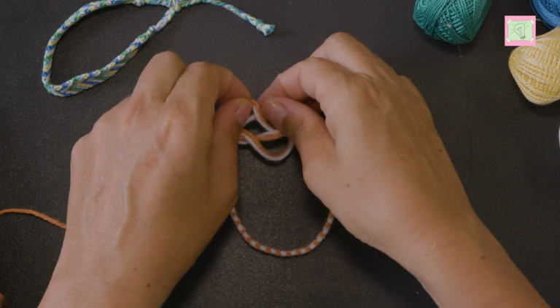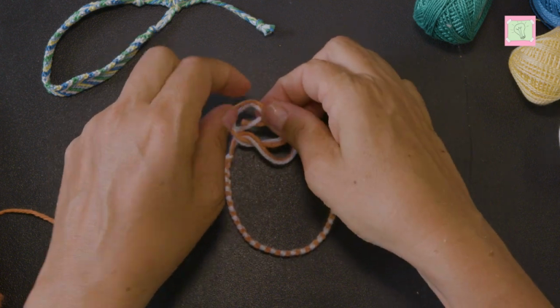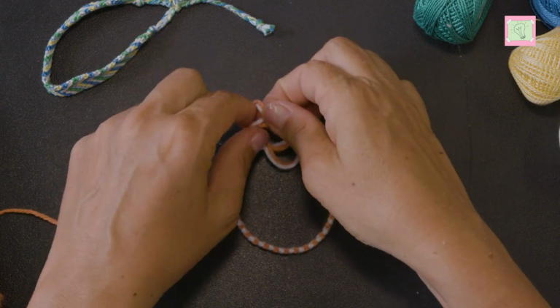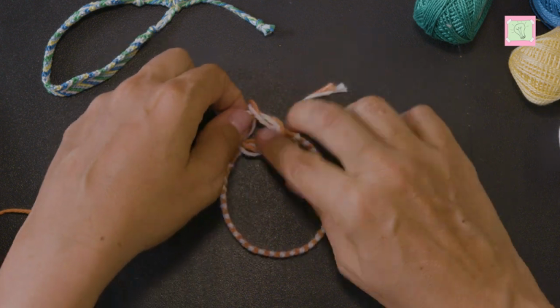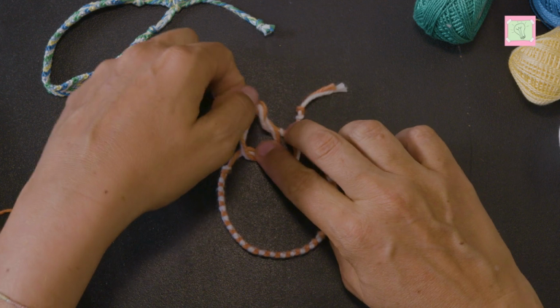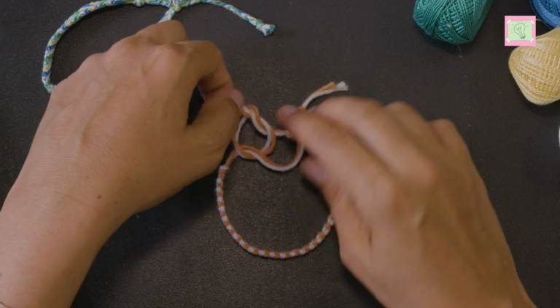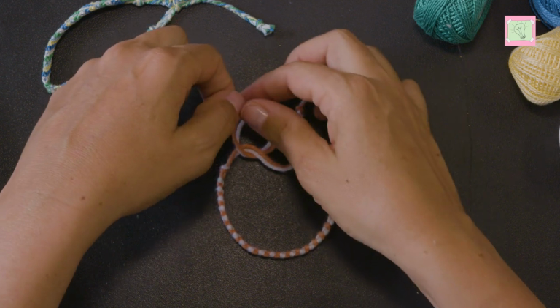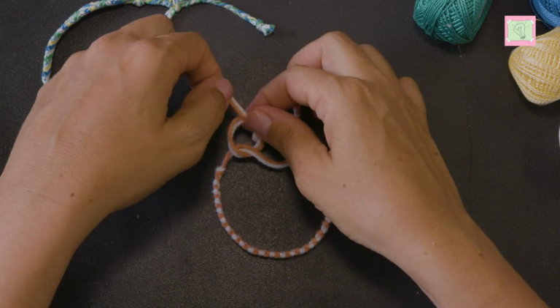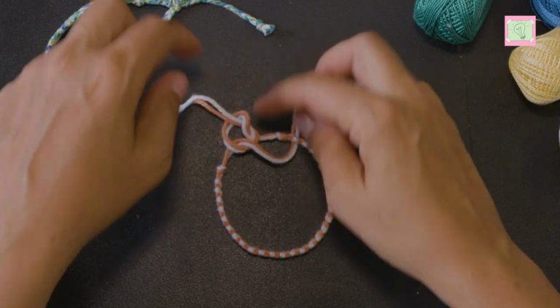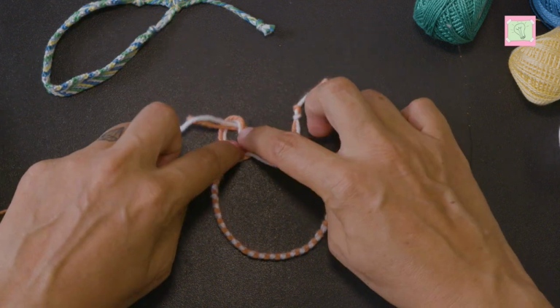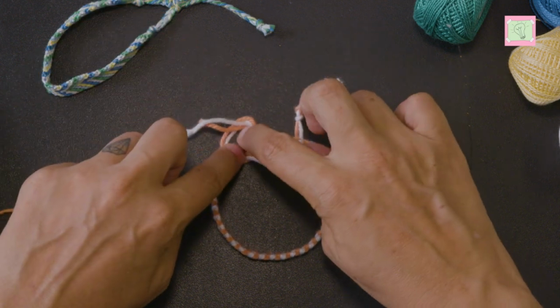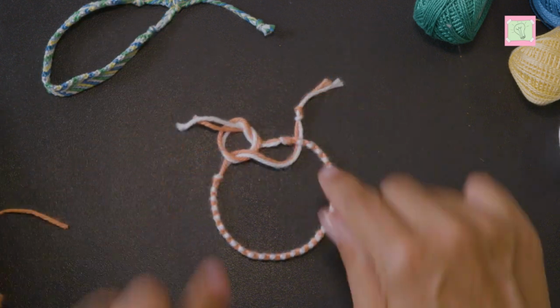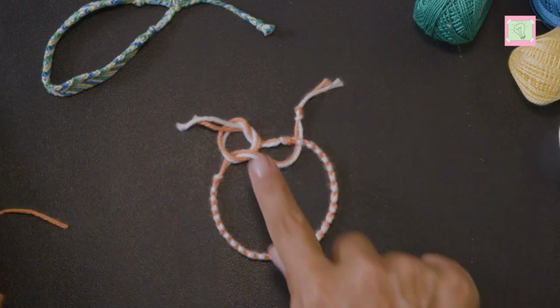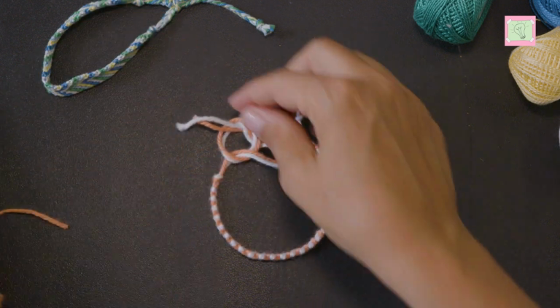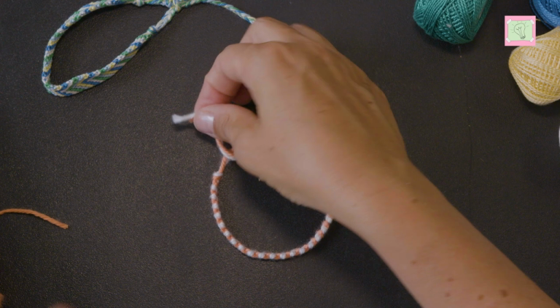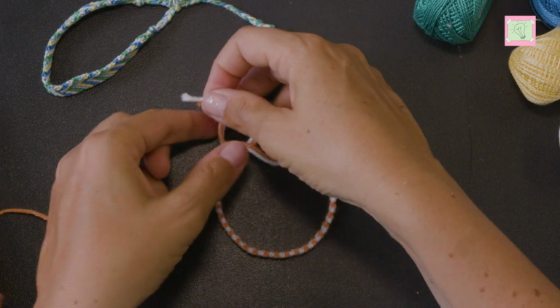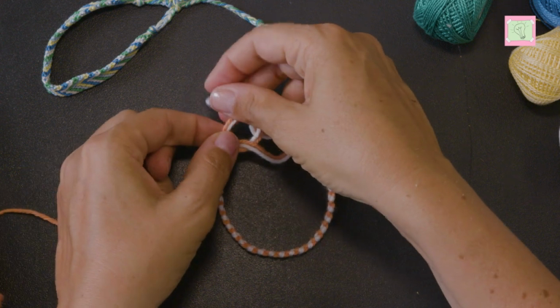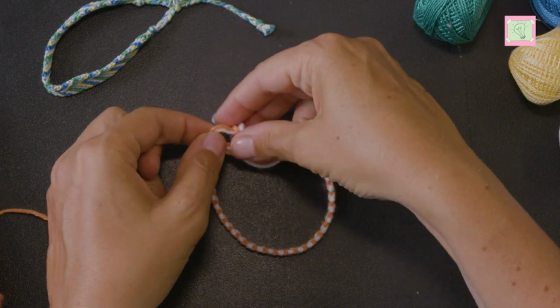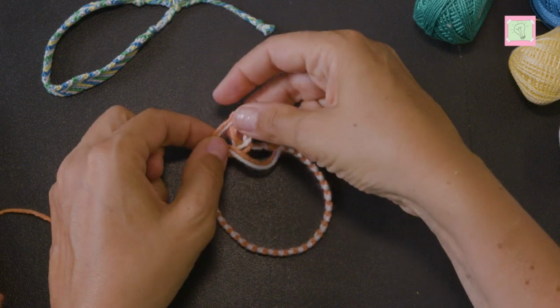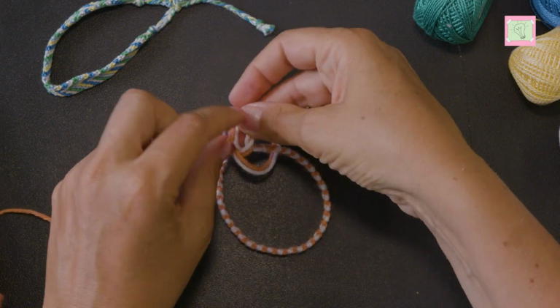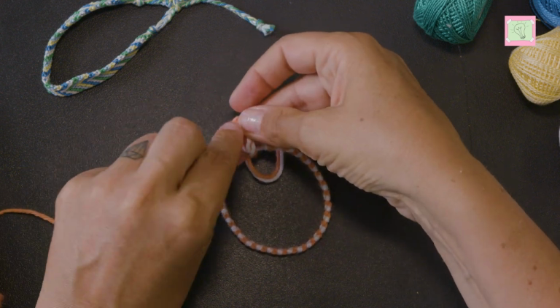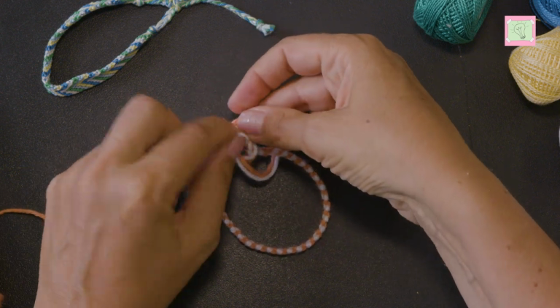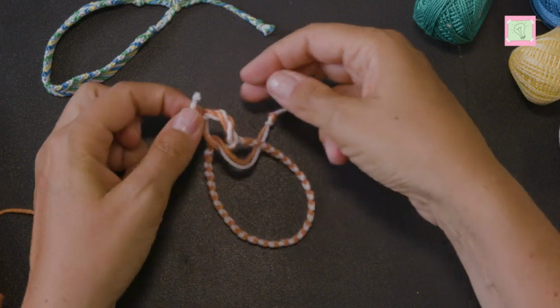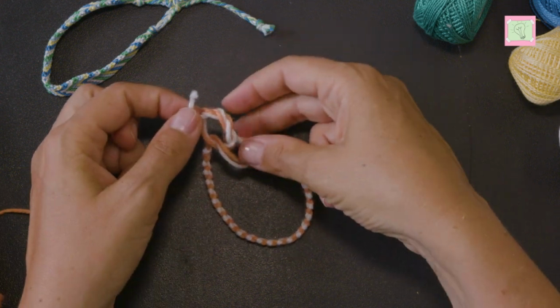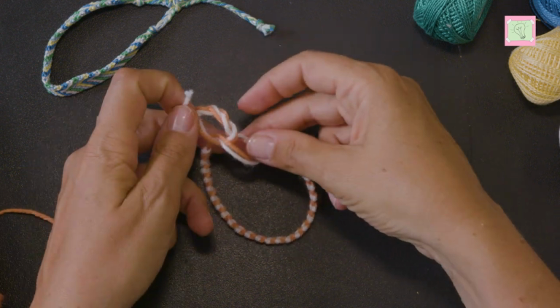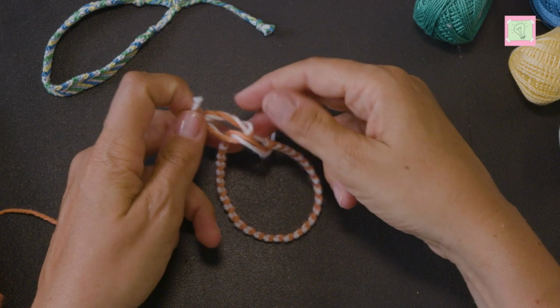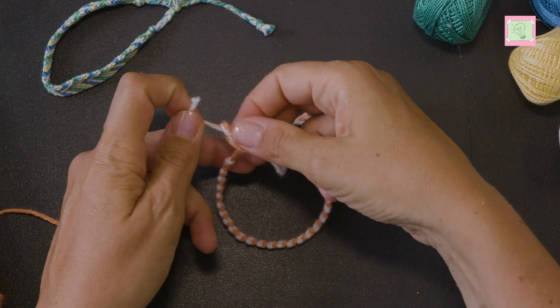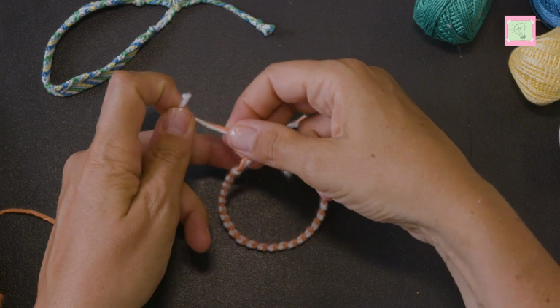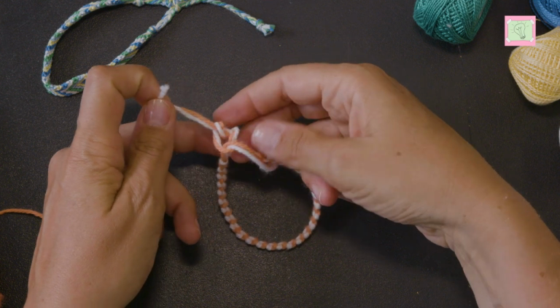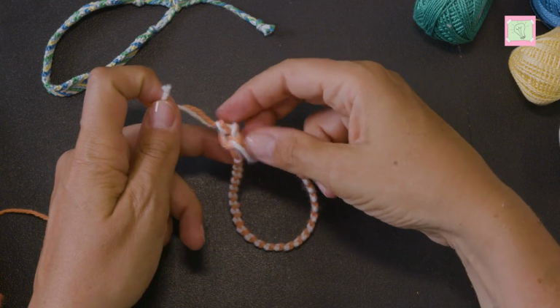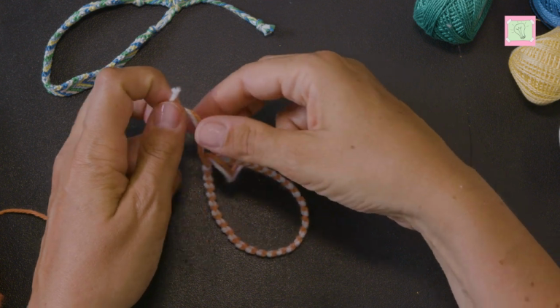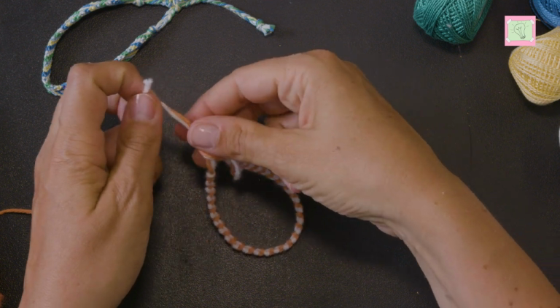Now I make a normal knot with the ends of the thread over the upper thread. But before I tighten this knot I make the same knot again at the same place. Now I tighten these two knots.